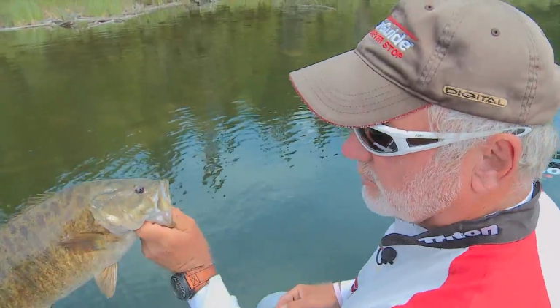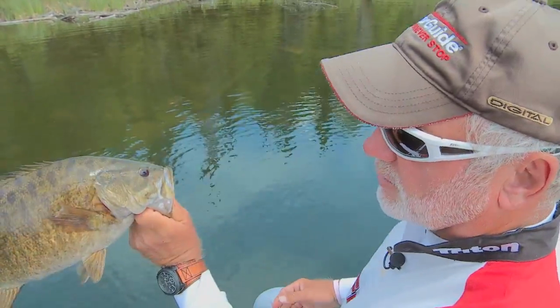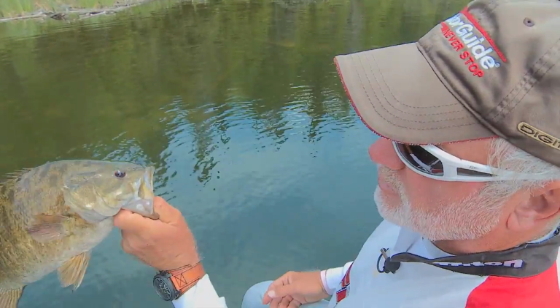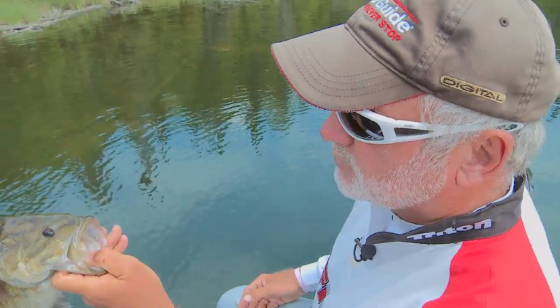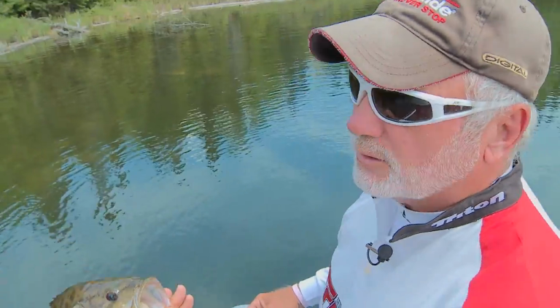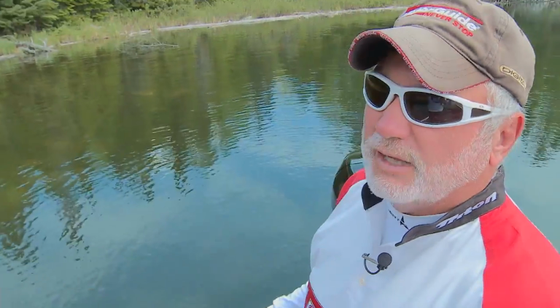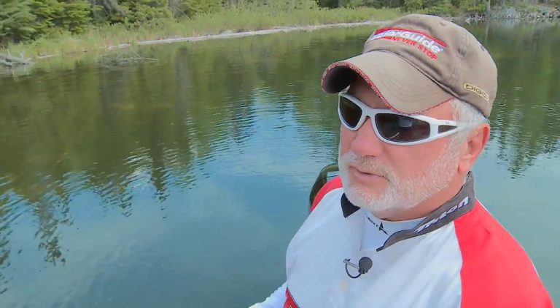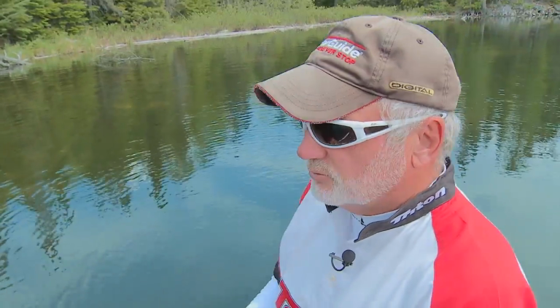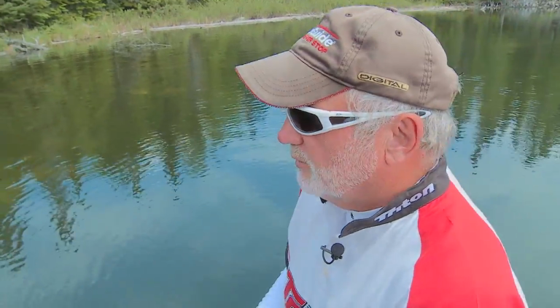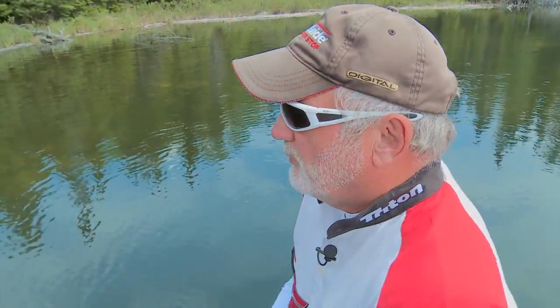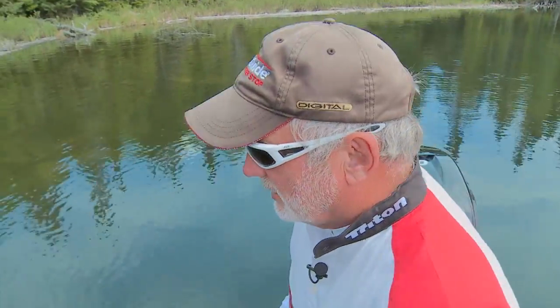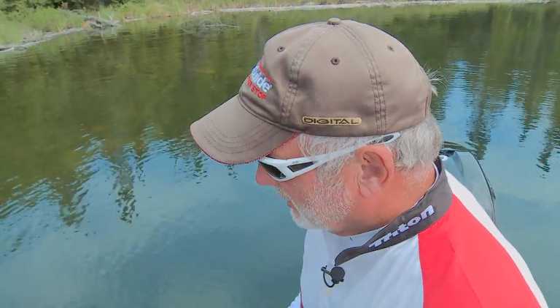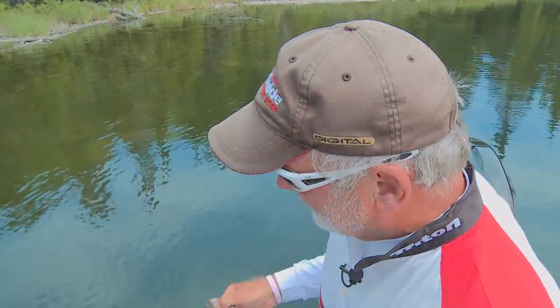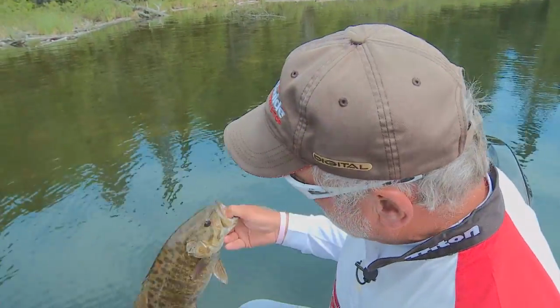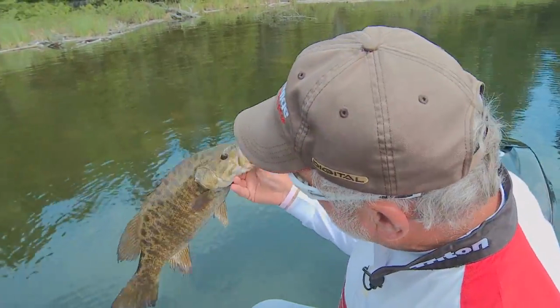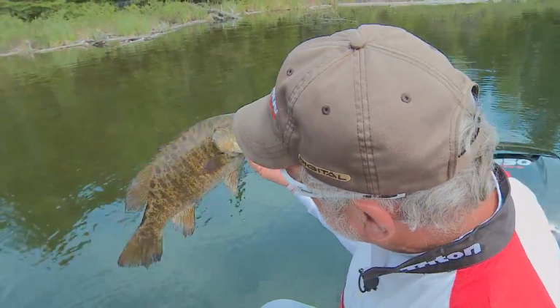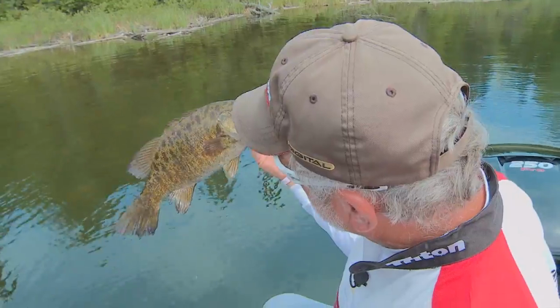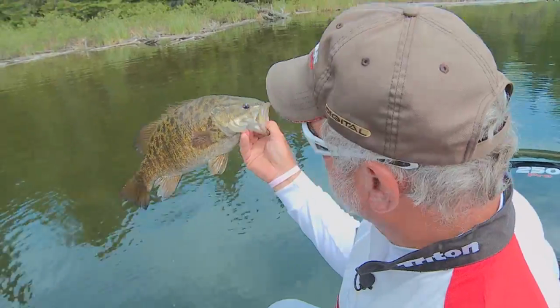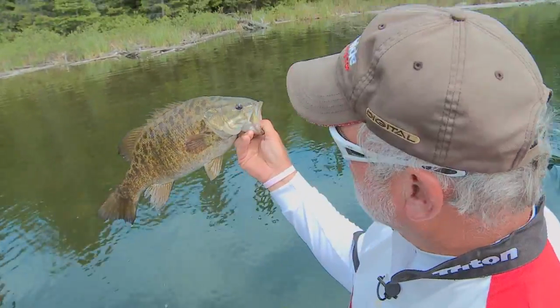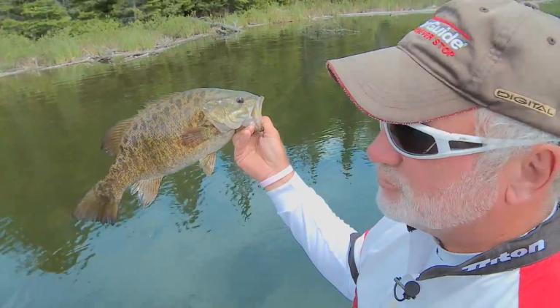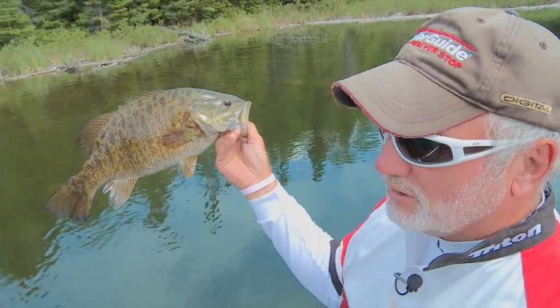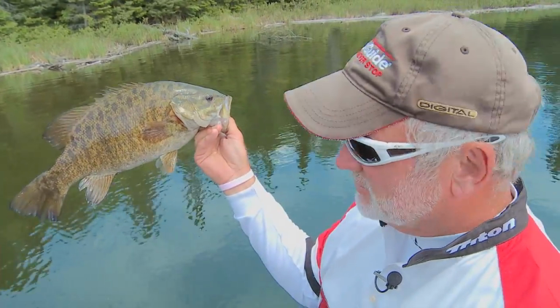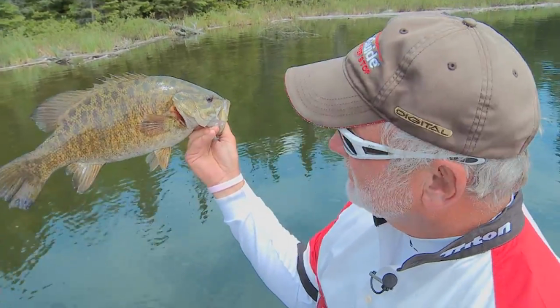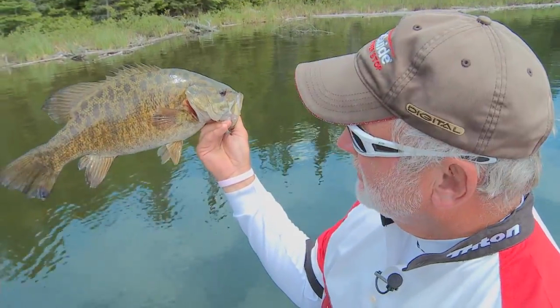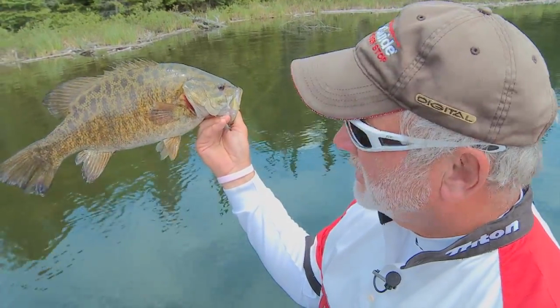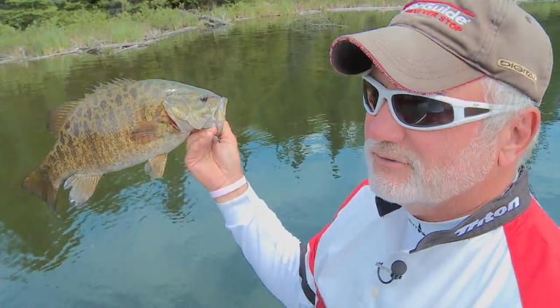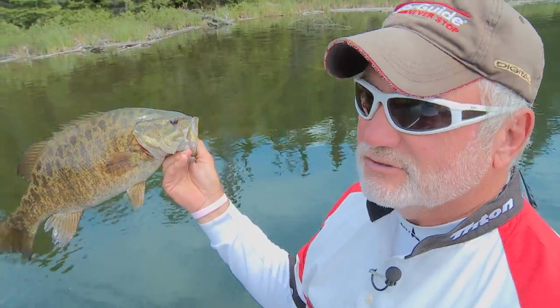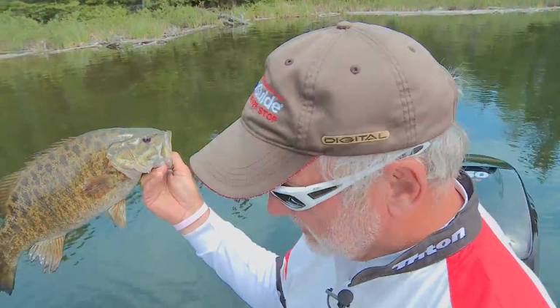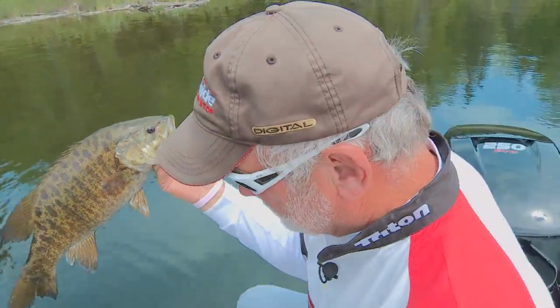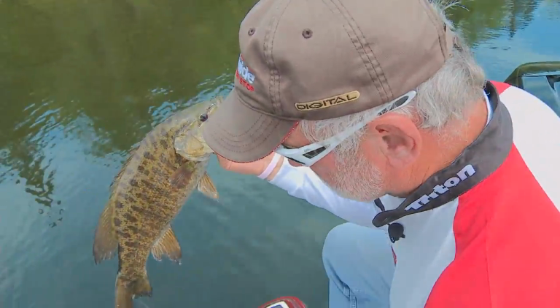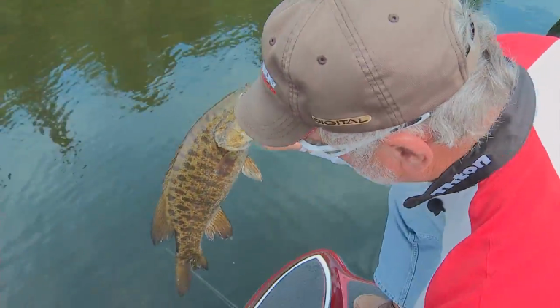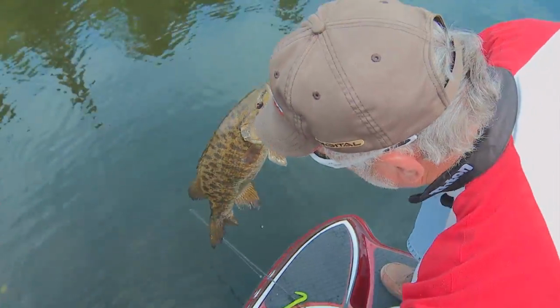We're going to go to commercial break, pay some bills, and we'll be right back with bed fishing — first big smallies right after this, Outdoors in the Heartland.